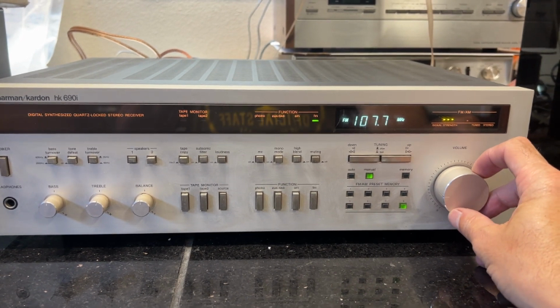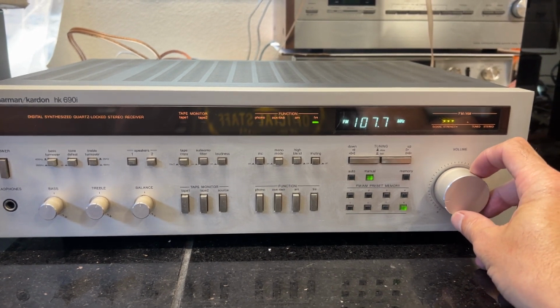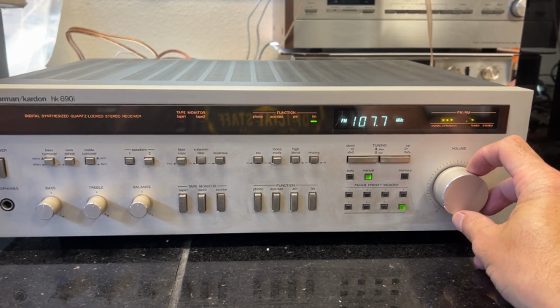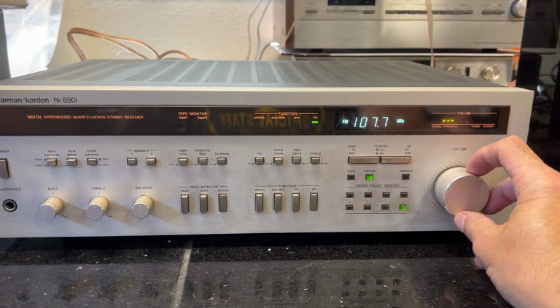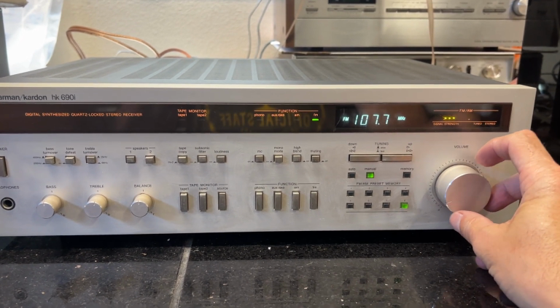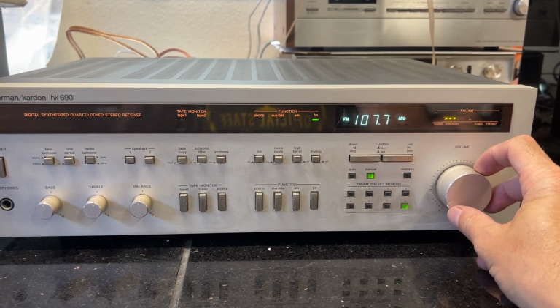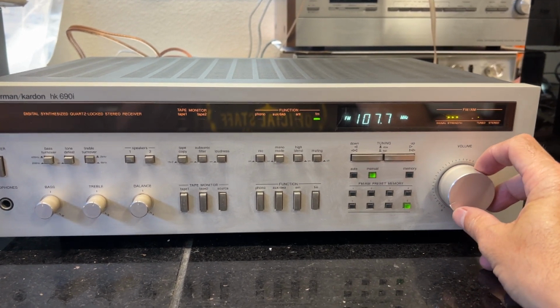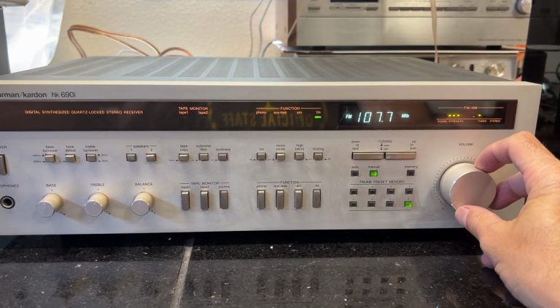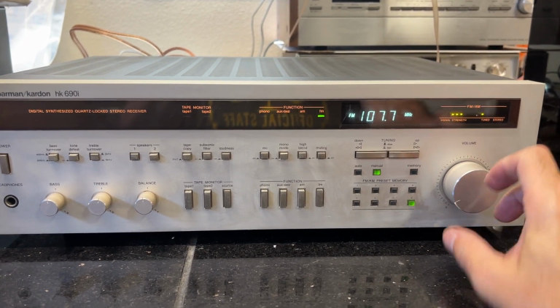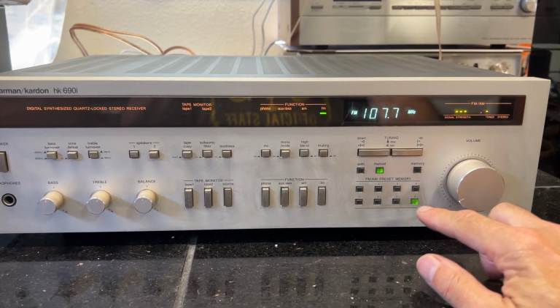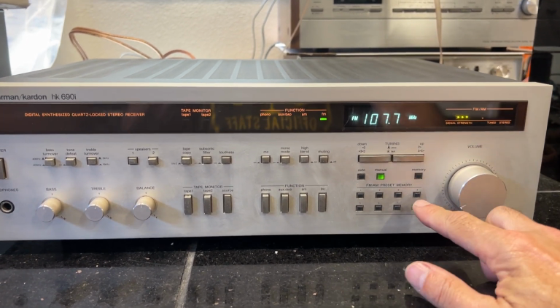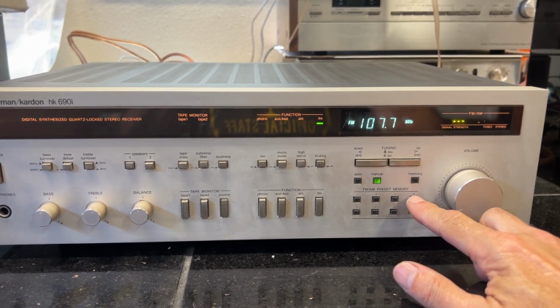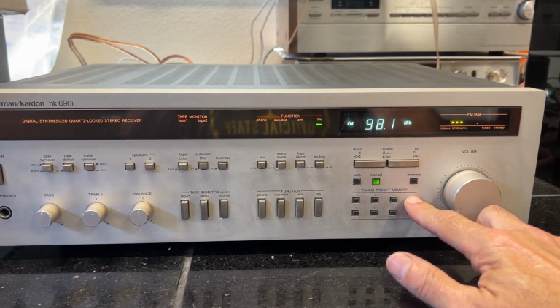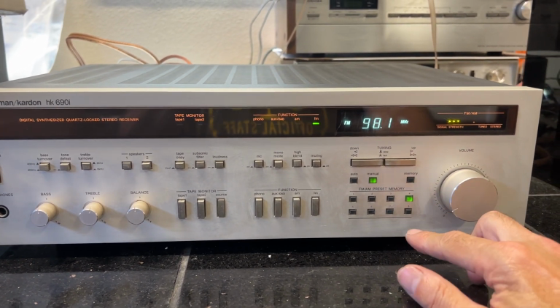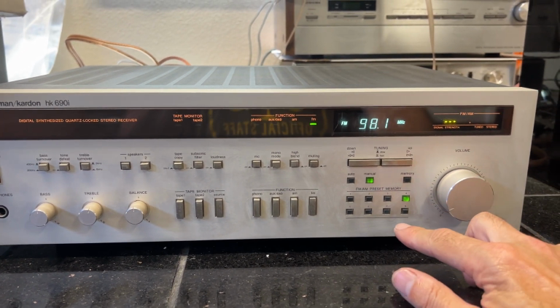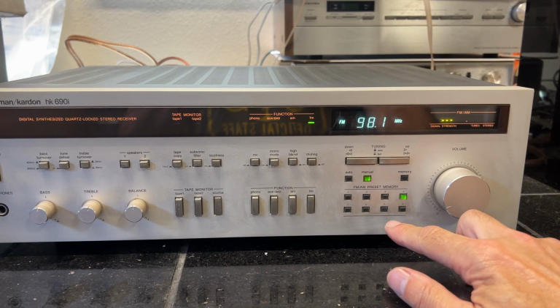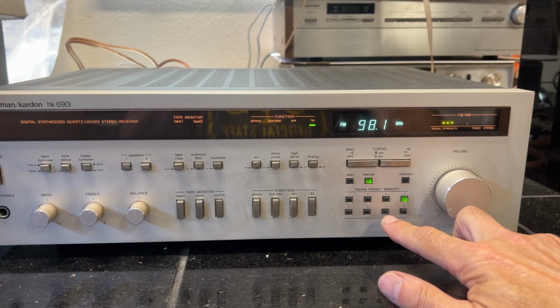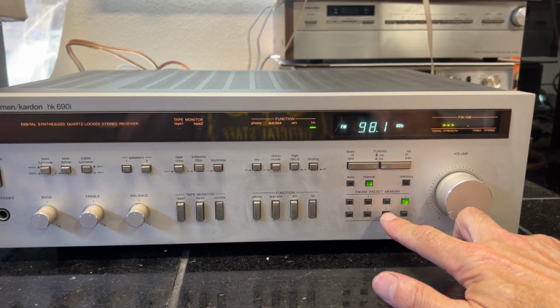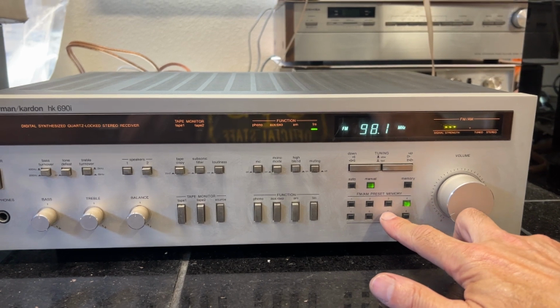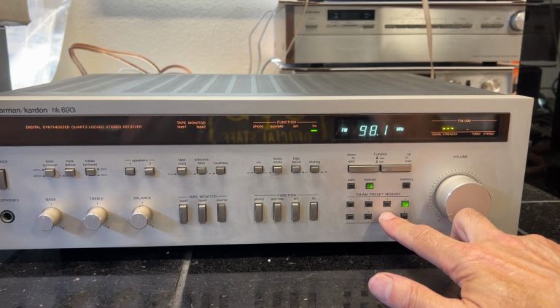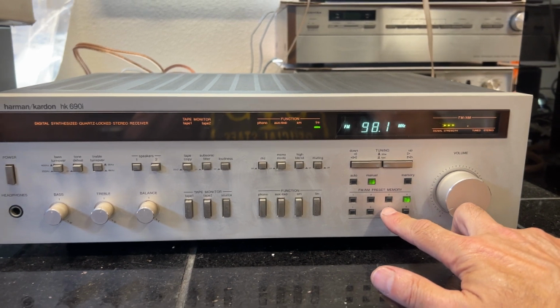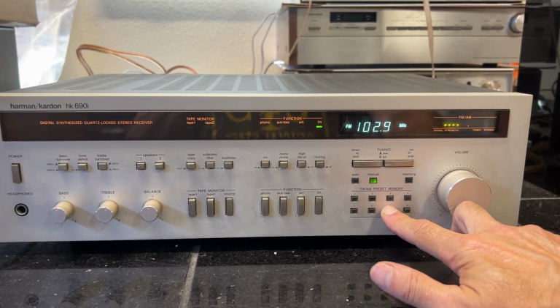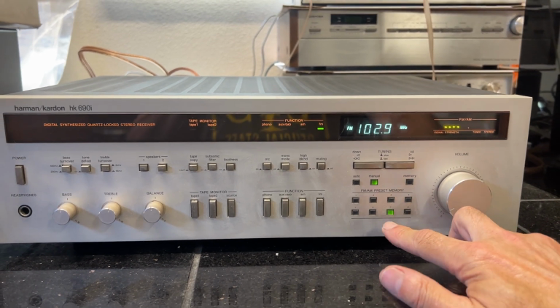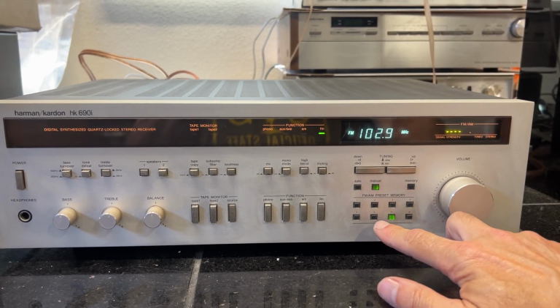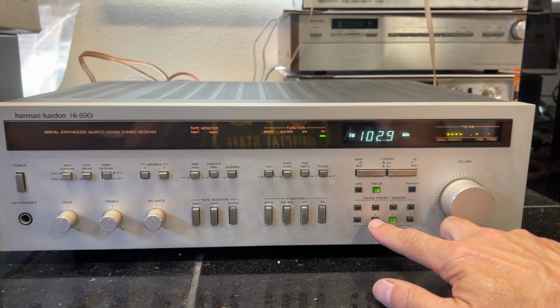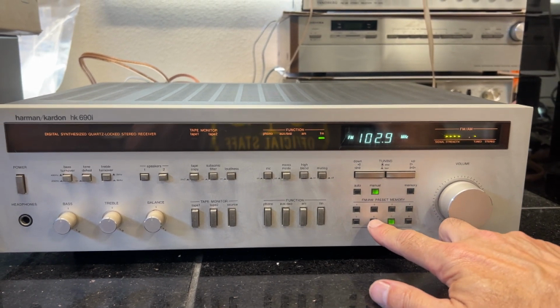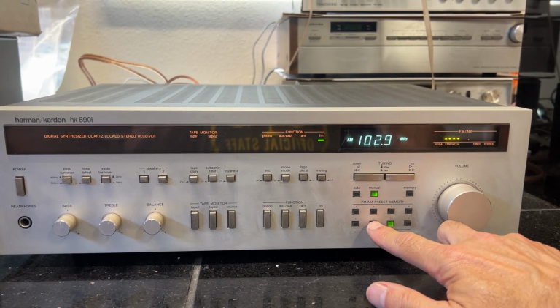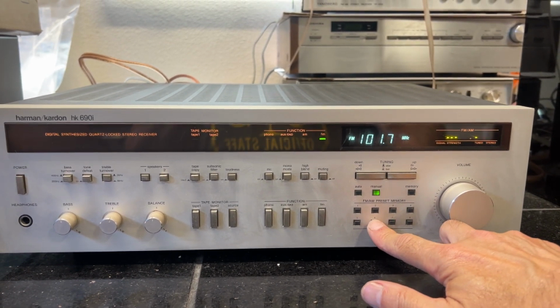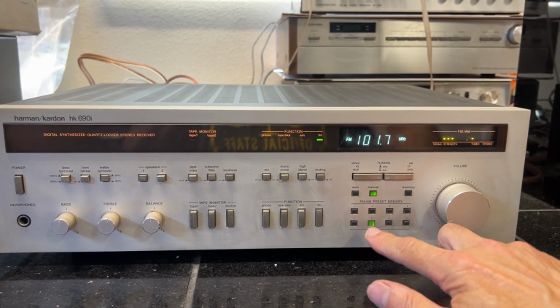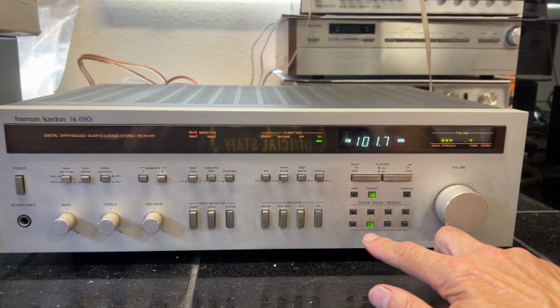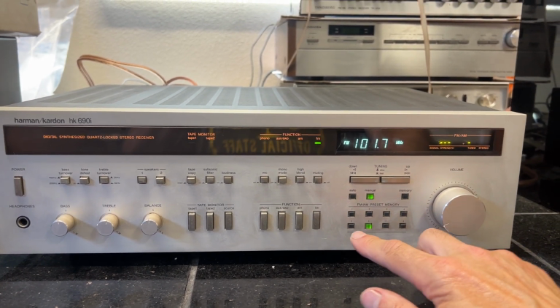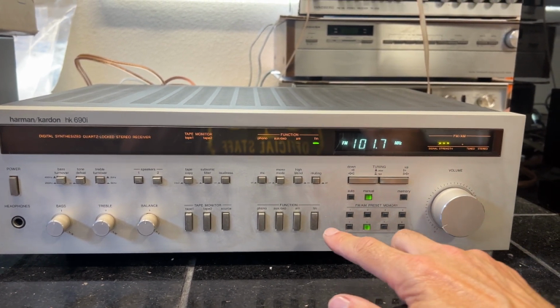Currently playing FM, checking a couple other stations. Really nice condition.